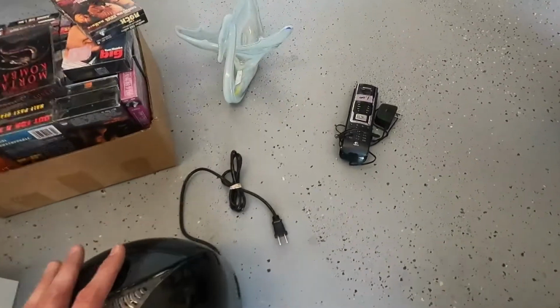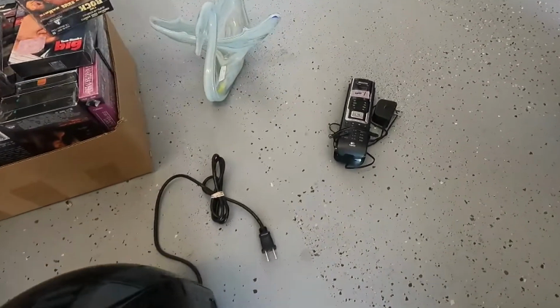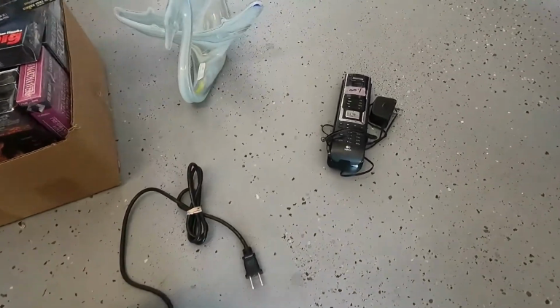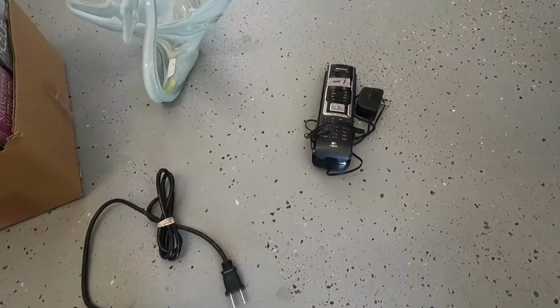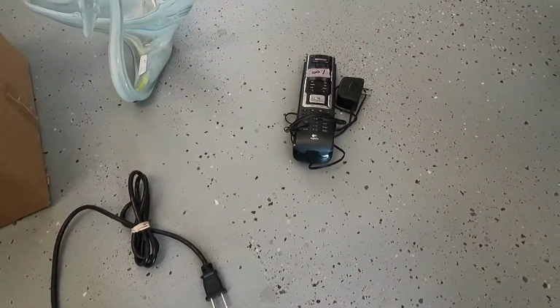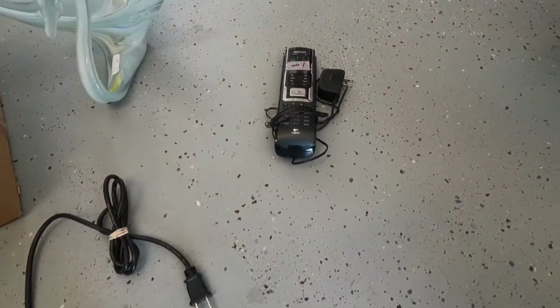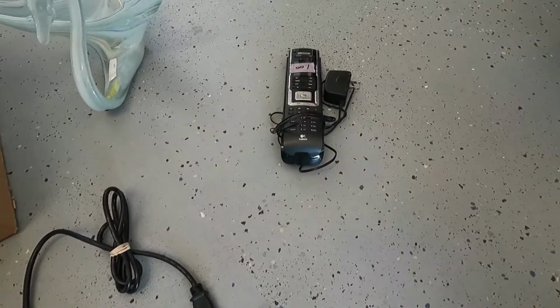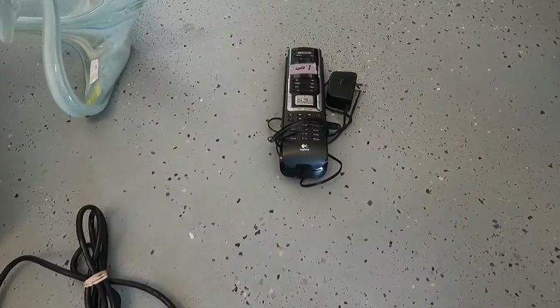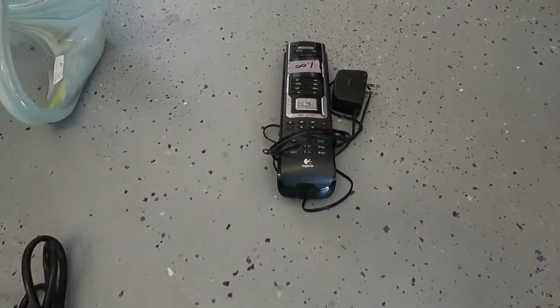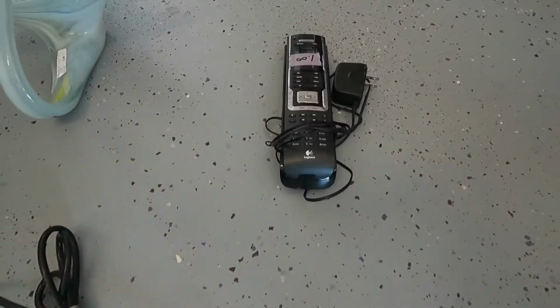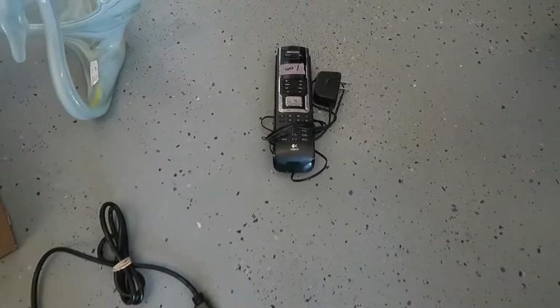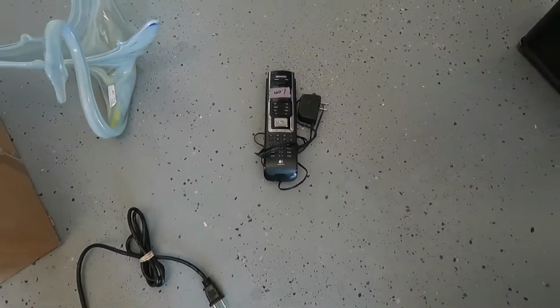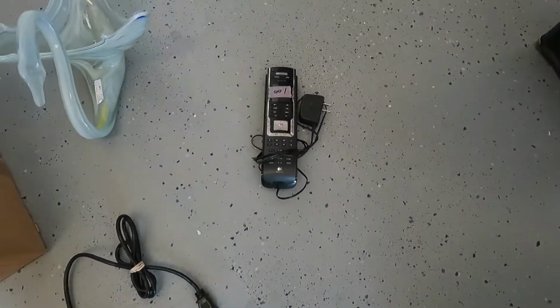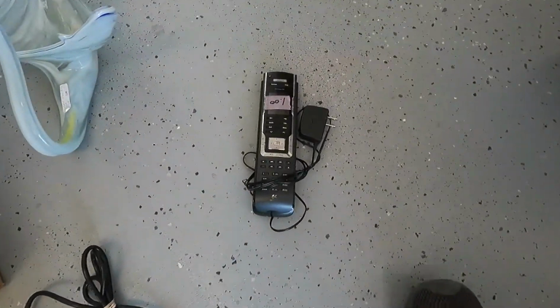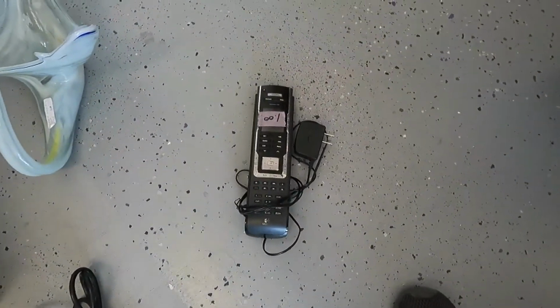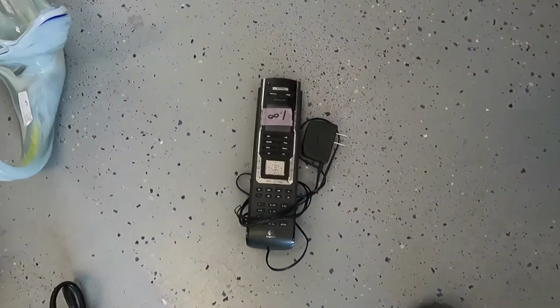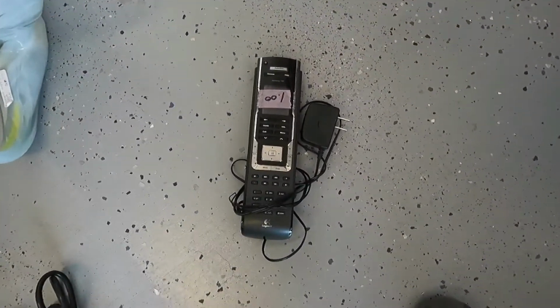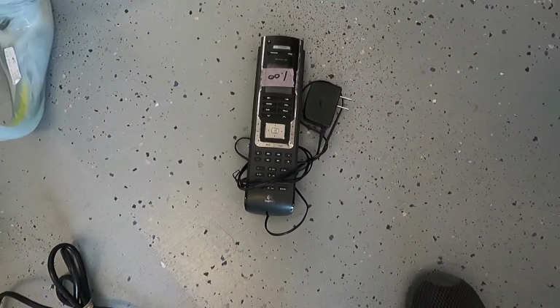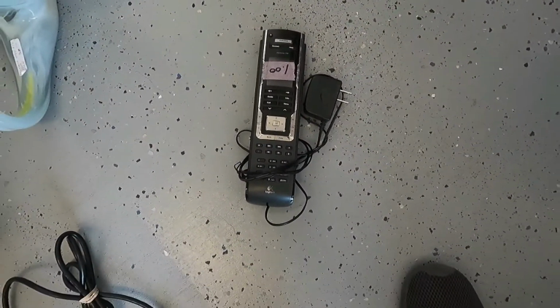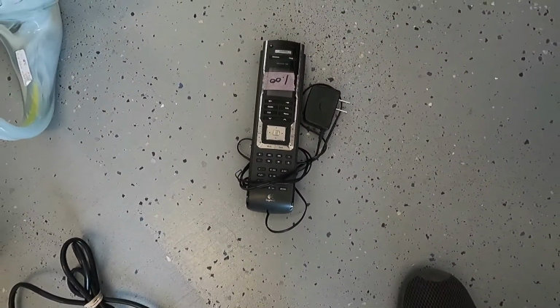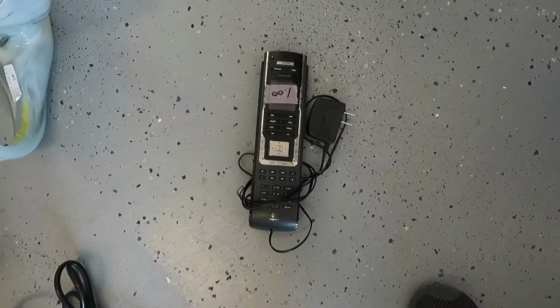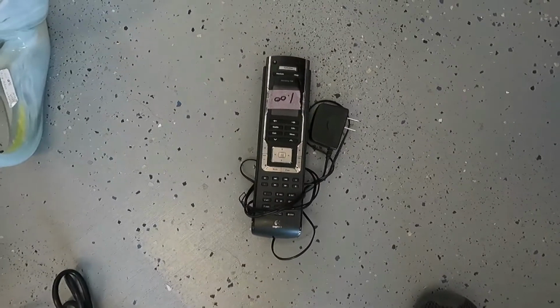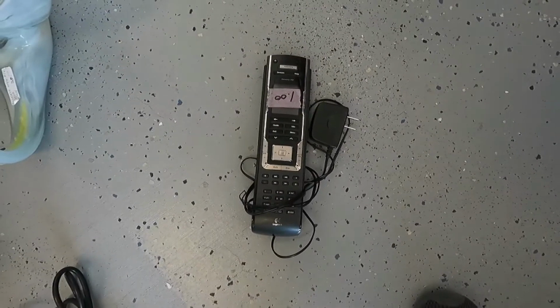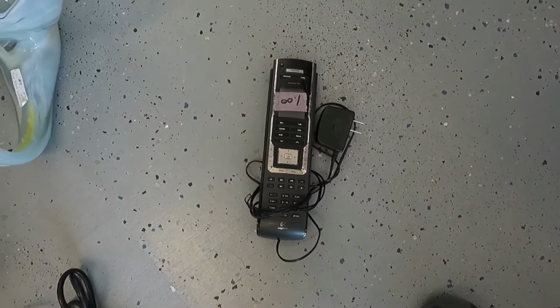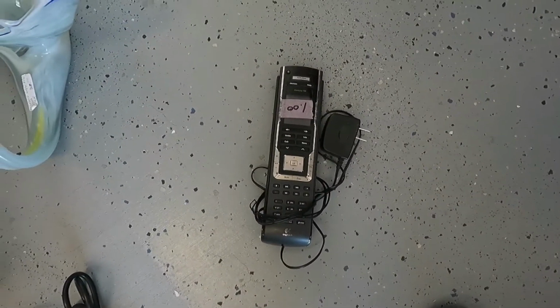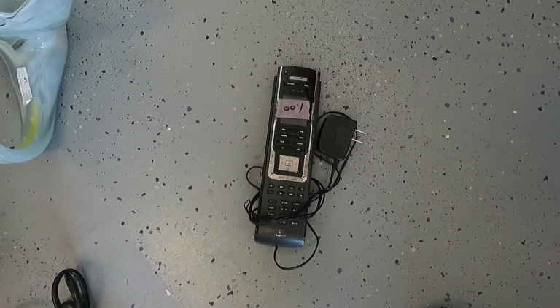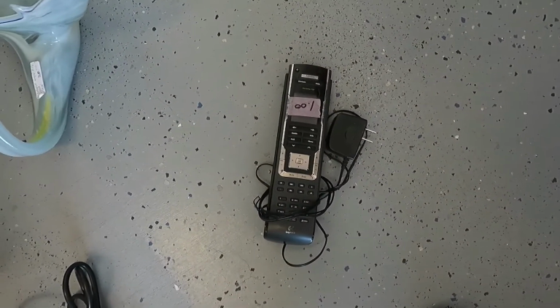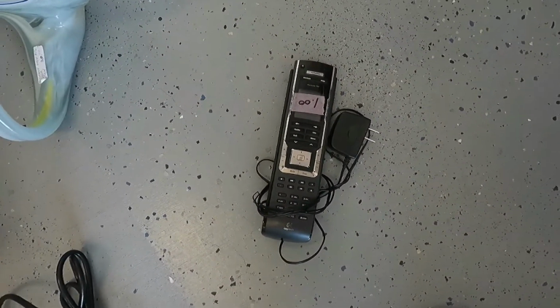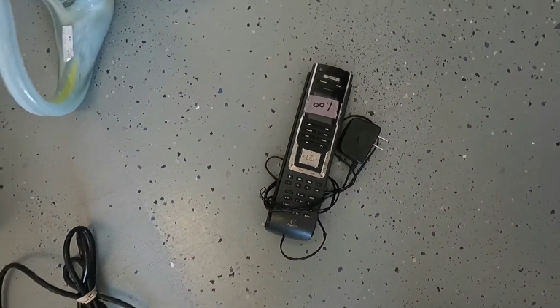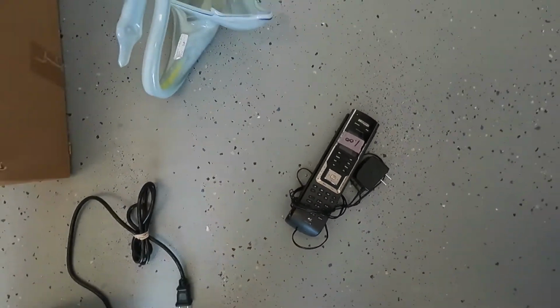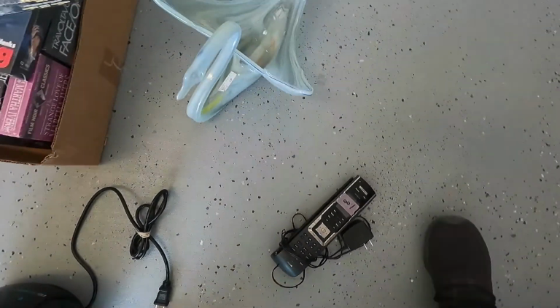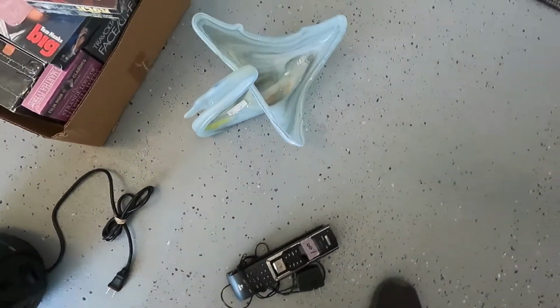Then we got a Logitech remote control — it comes with the charger and everything. I don't know if it works, but I only paid a dollar for it. It sells for thirty-five dollars online.